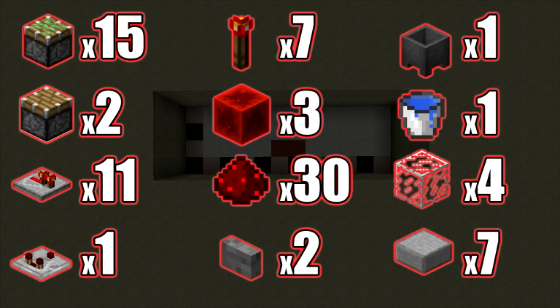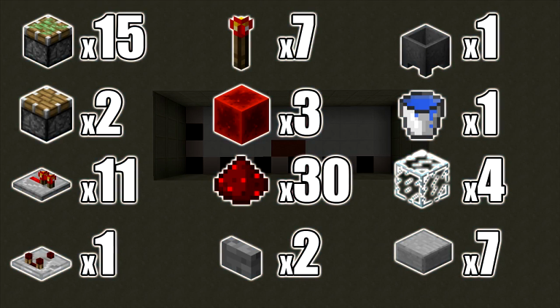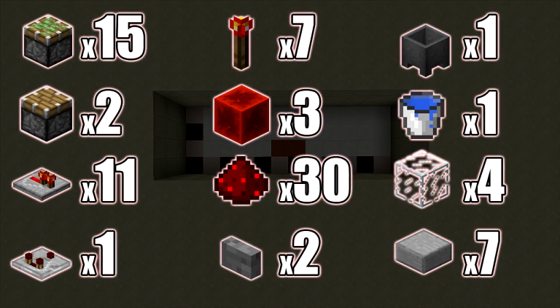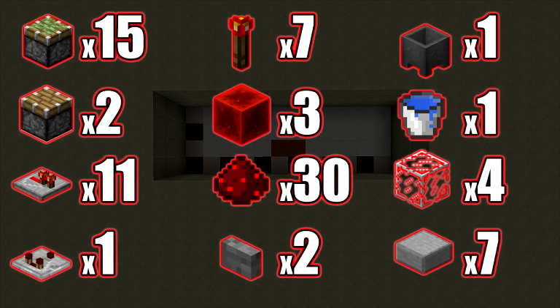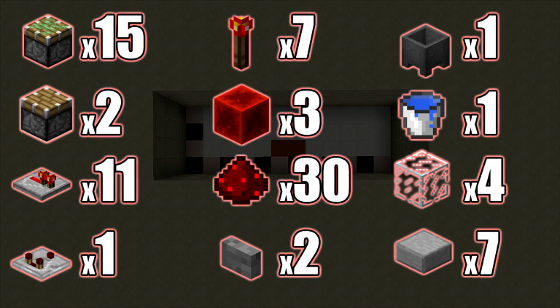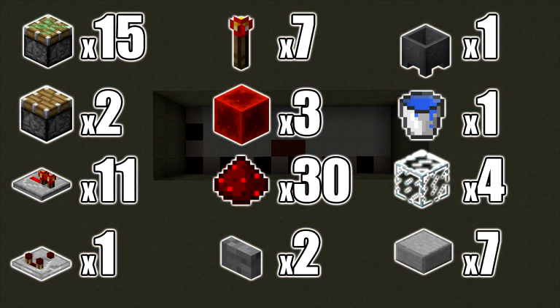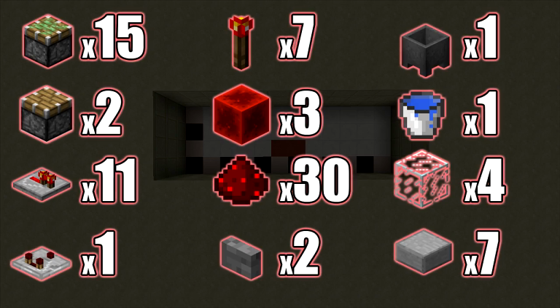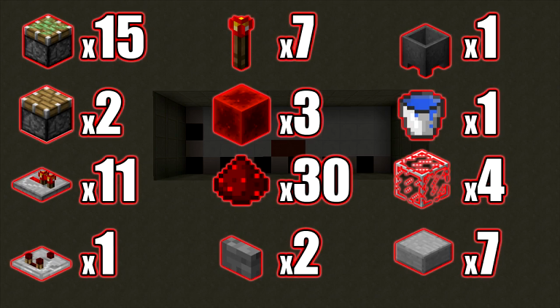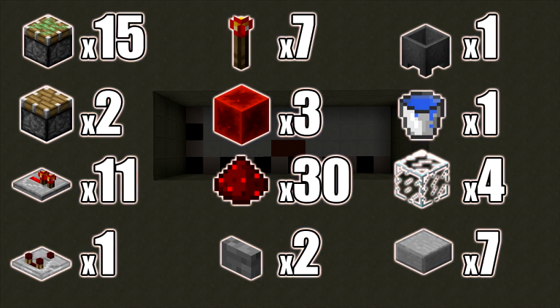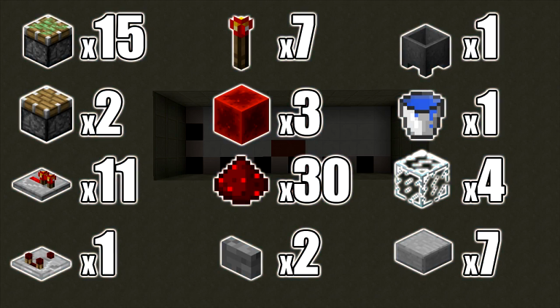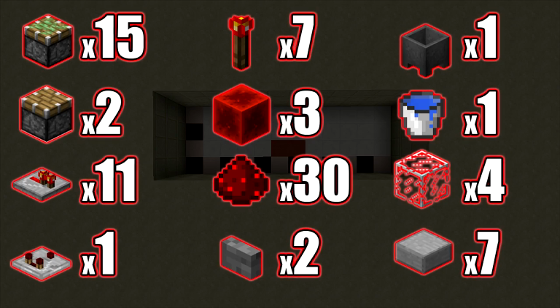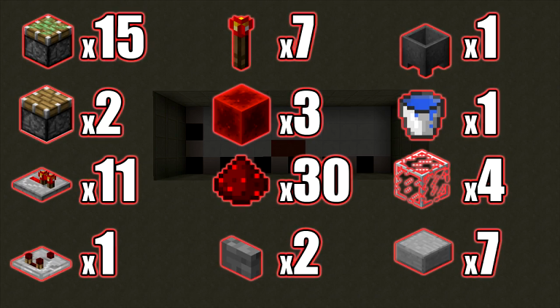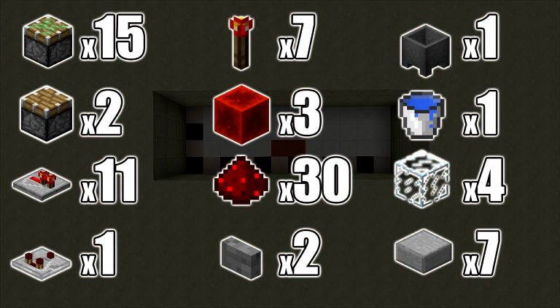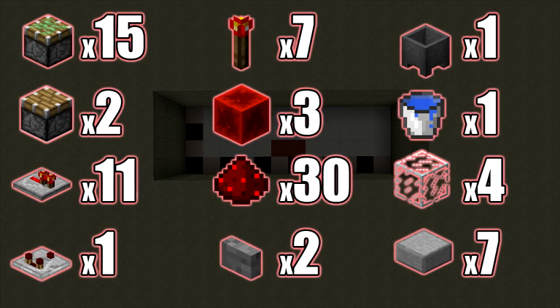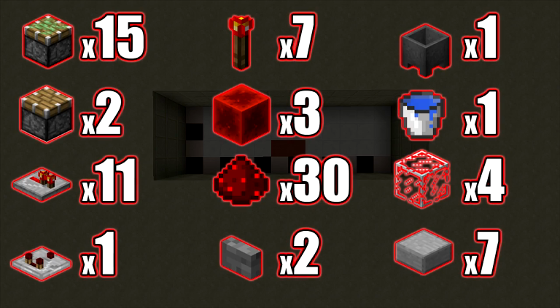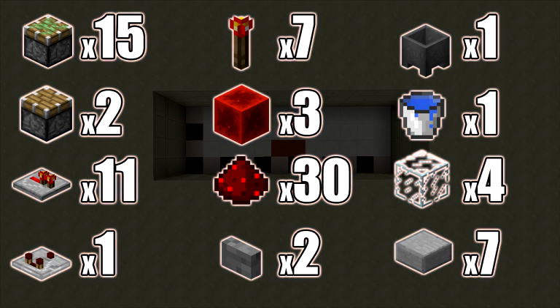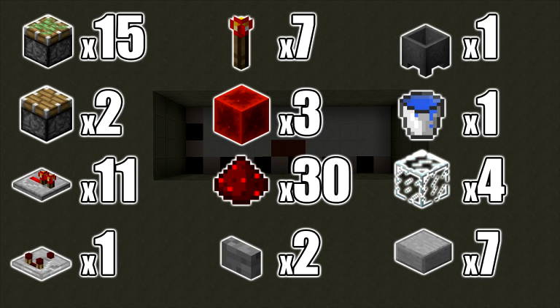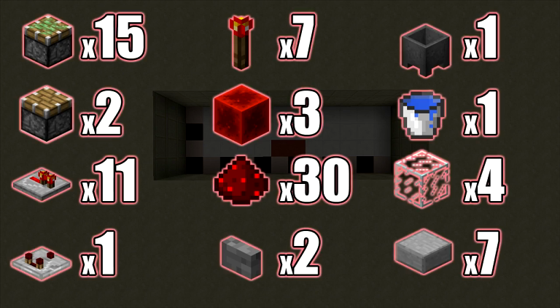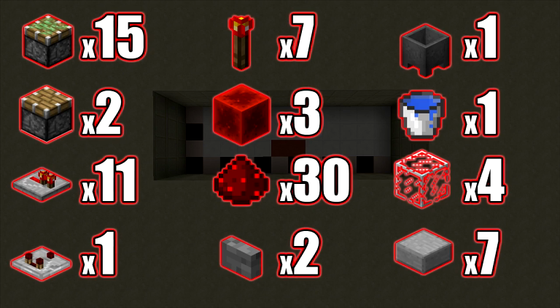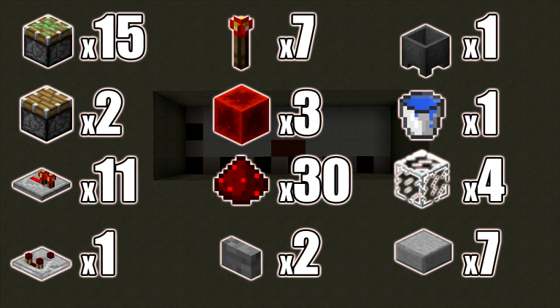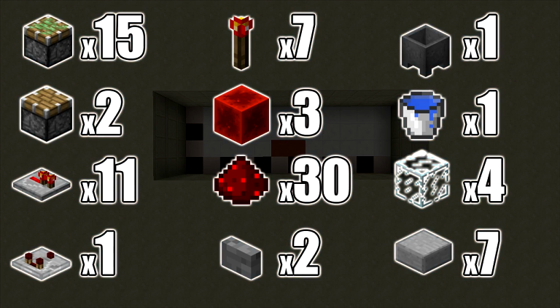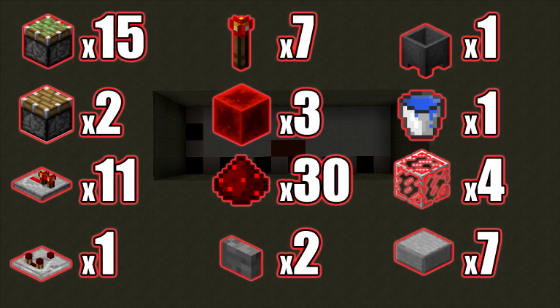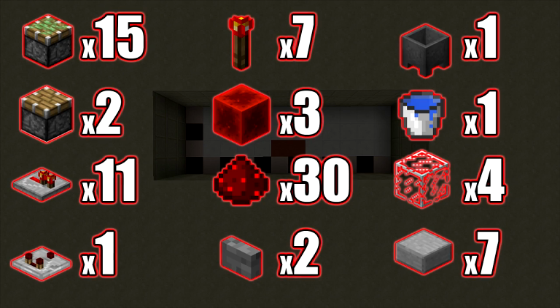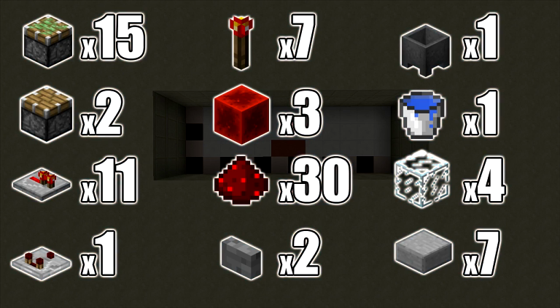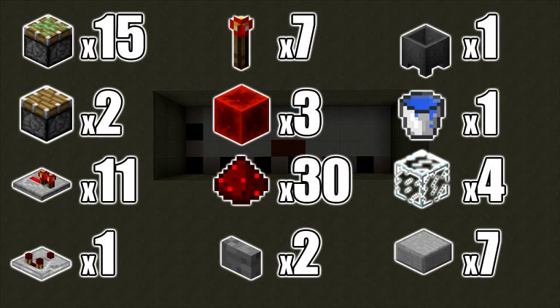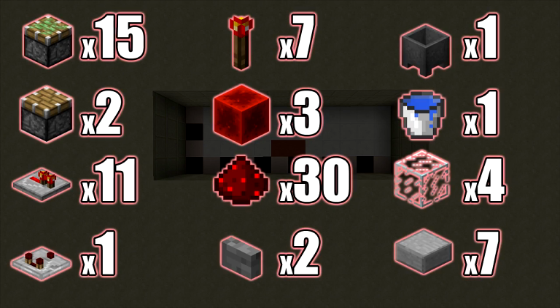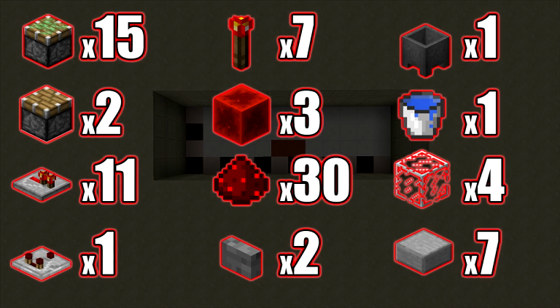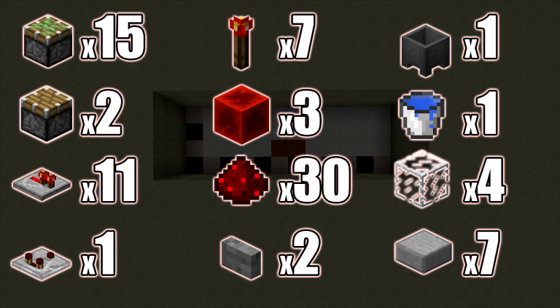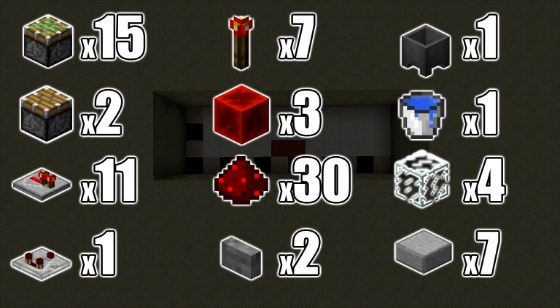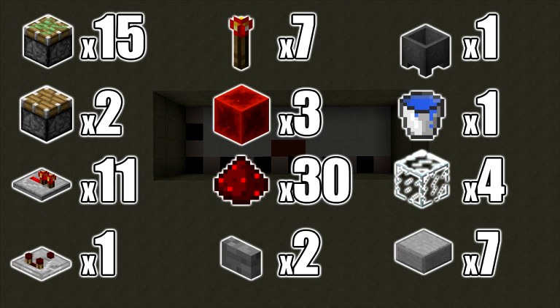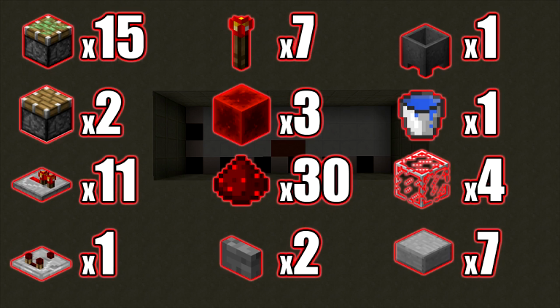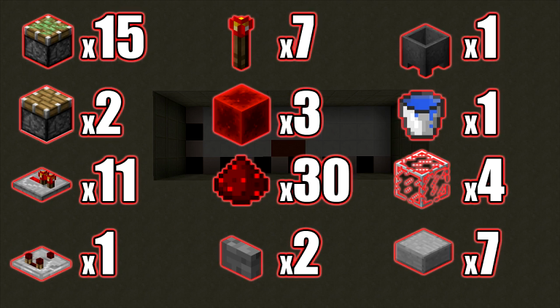The resources you're going to need for this build are: 15 sticky pistons, 2 regular pistons, 11 redstone repeaters, 1 redstone comparator, 7 redstone torches, 3 redstone blocks, 30 pieces of redstone, 2 buttons, 1 cauldron, 1 bucket of water, 4 glass, and 7 stone slabs. You'll also need blocks of choice to fill in the rest.